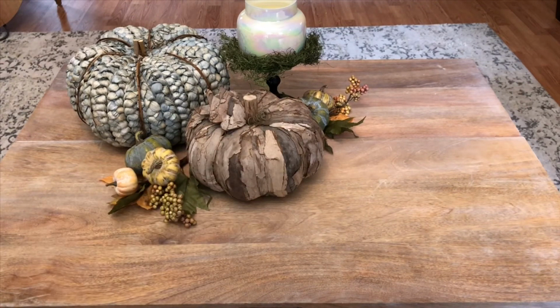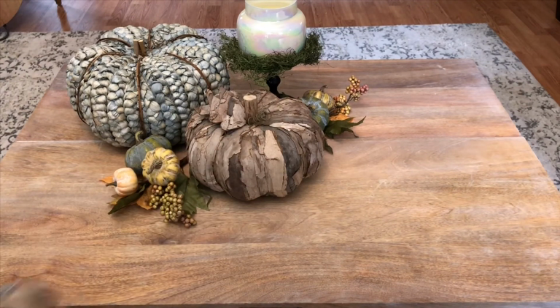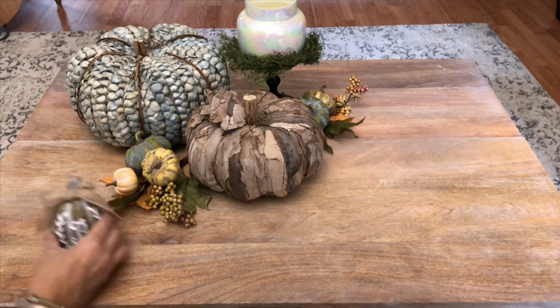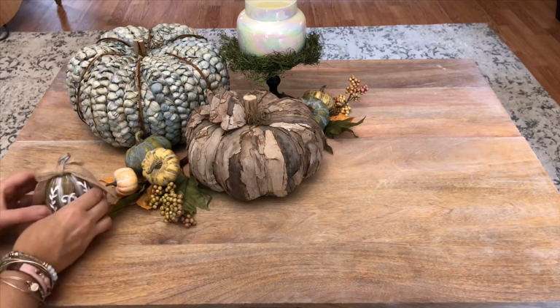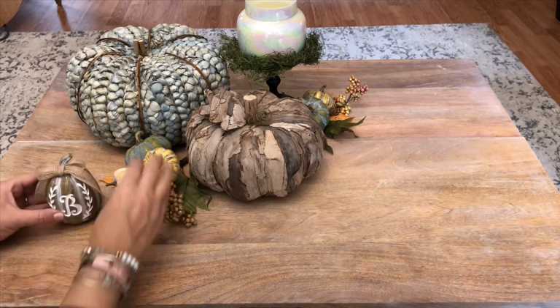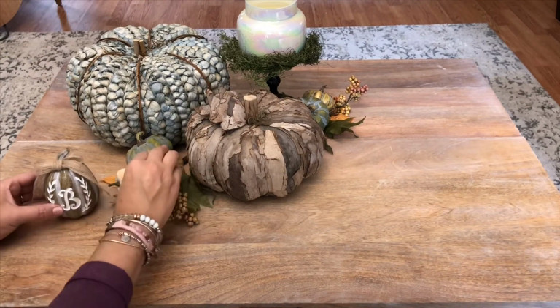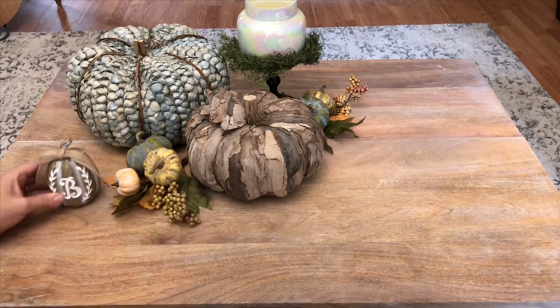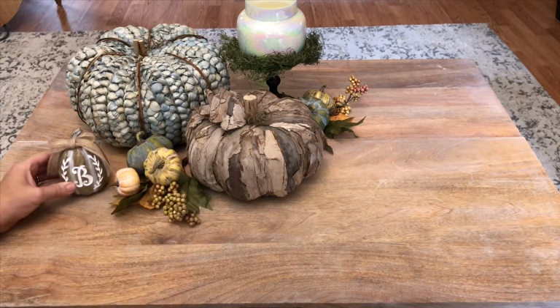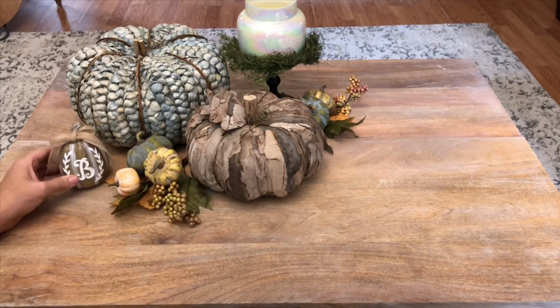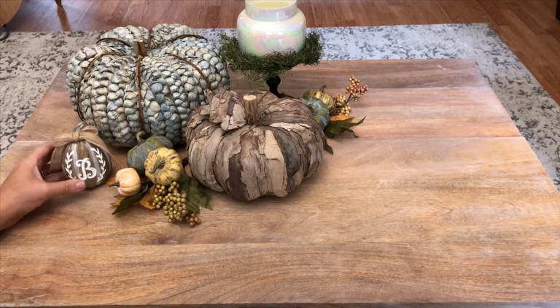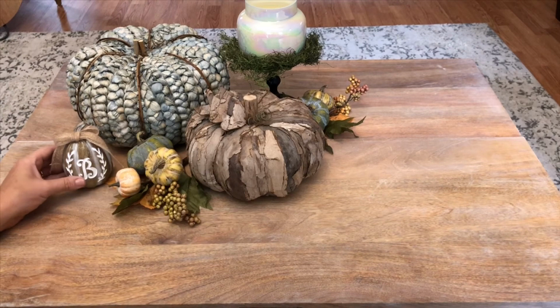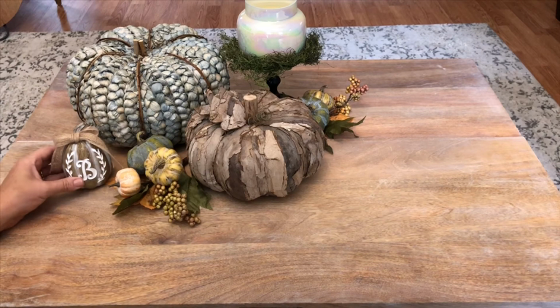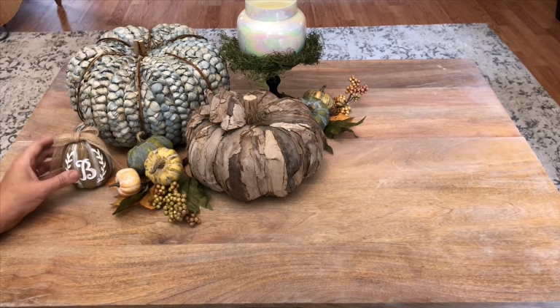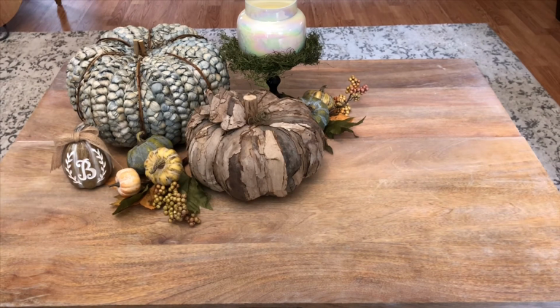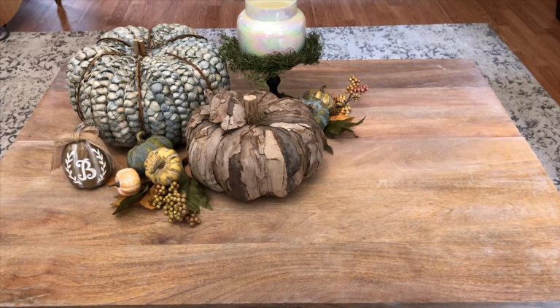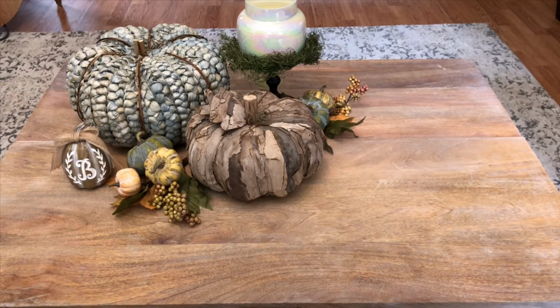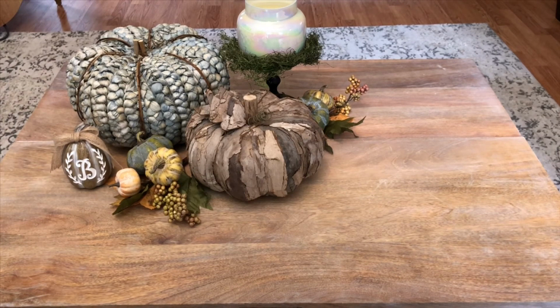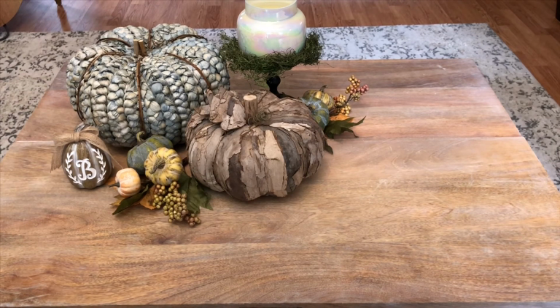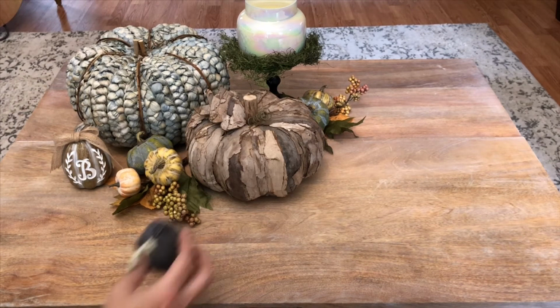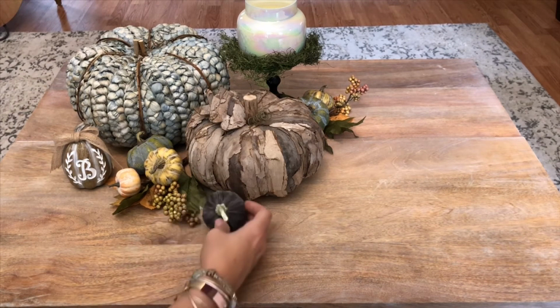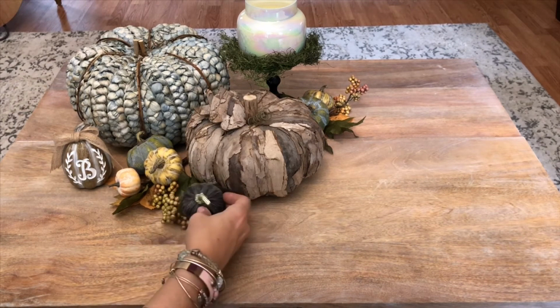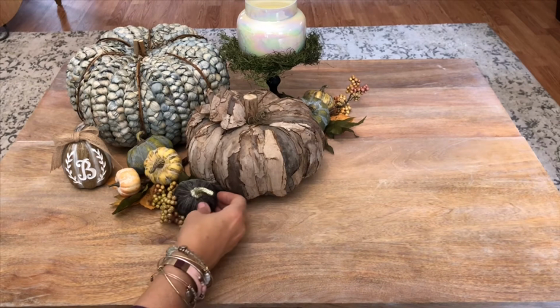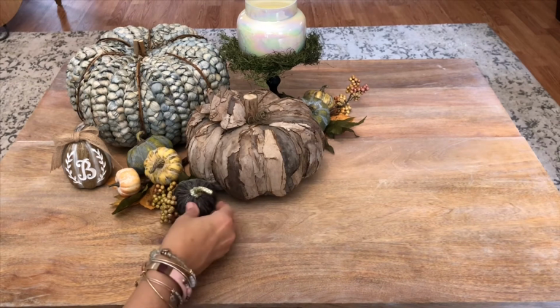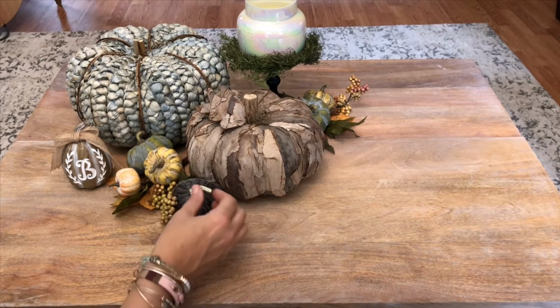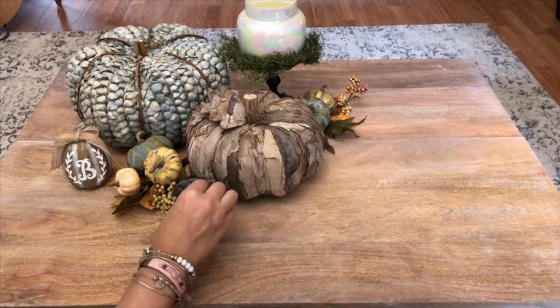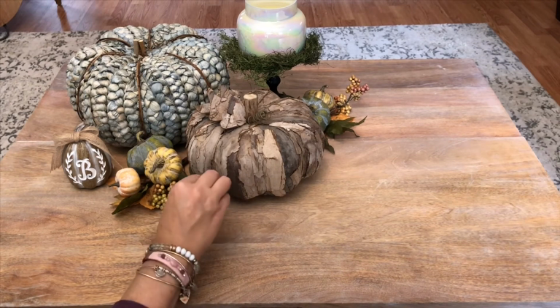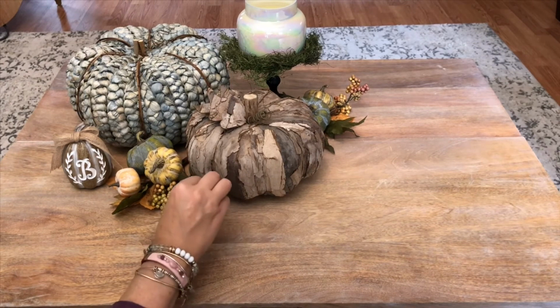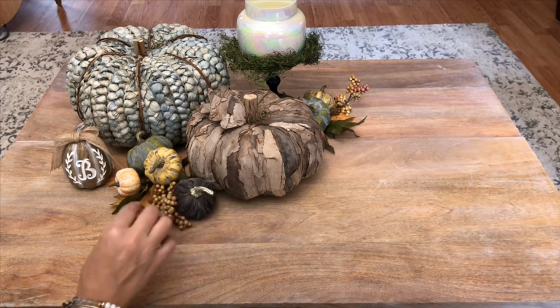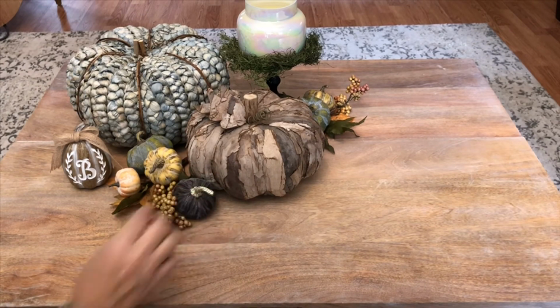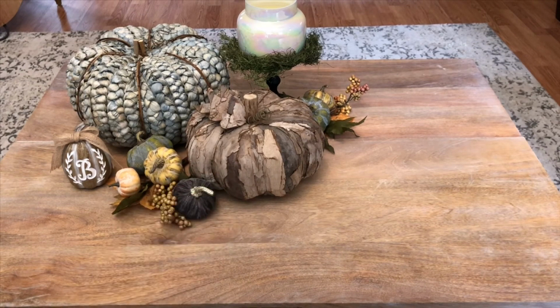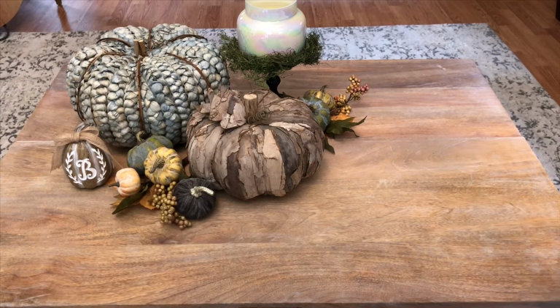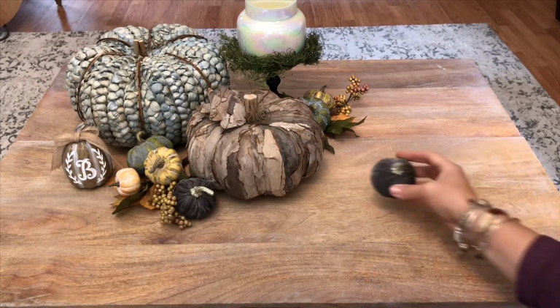Now I'm using again the little bee that I found. I found these adorable little velvet pumpkins at Bath and Body Works today for $4.99 each.